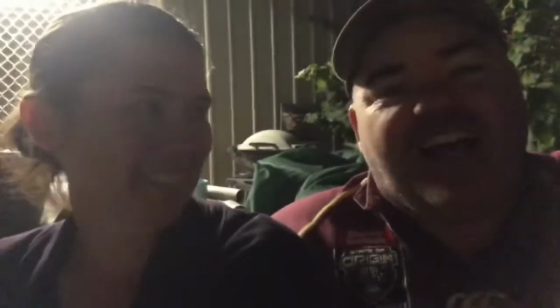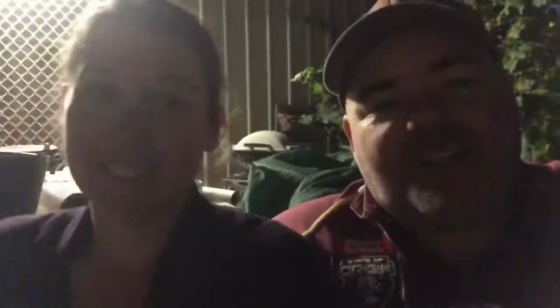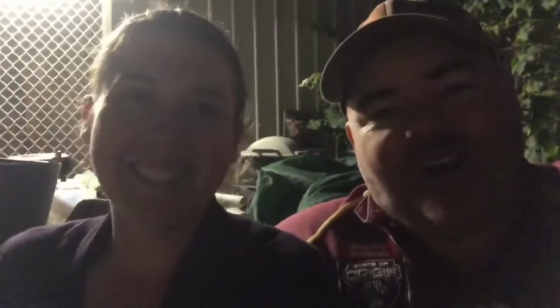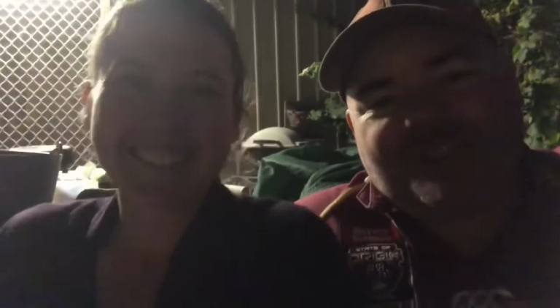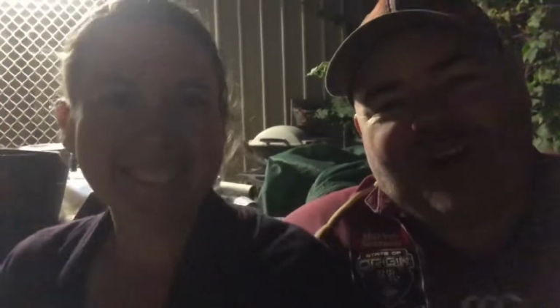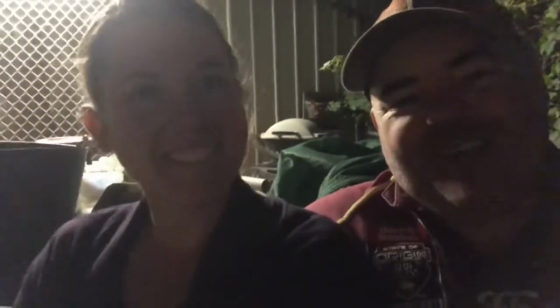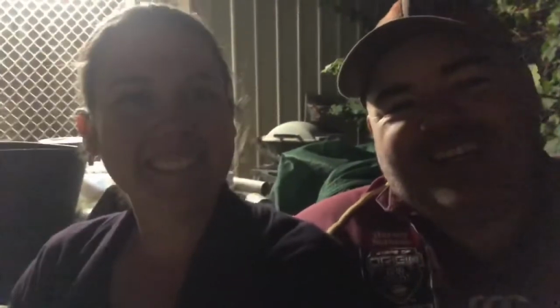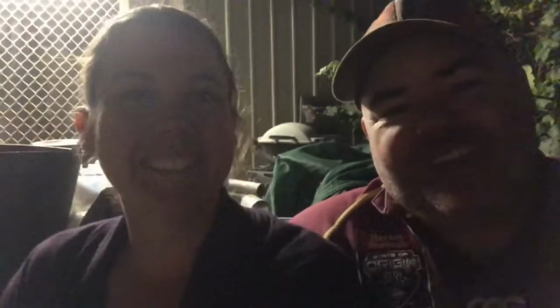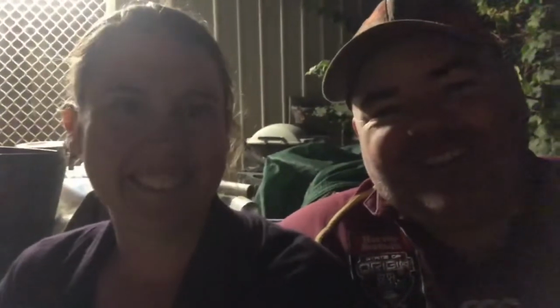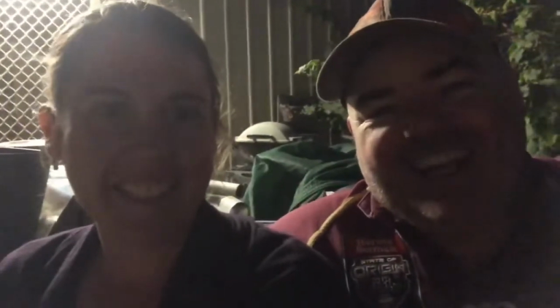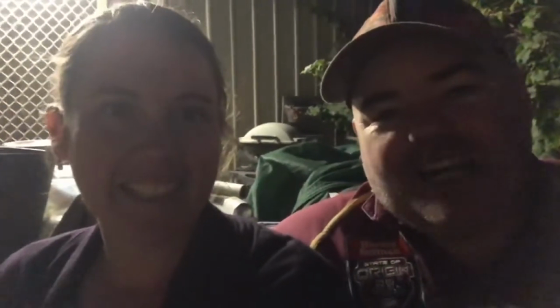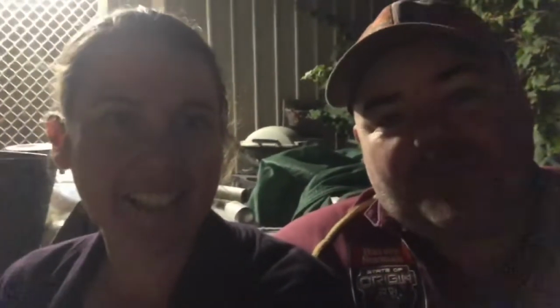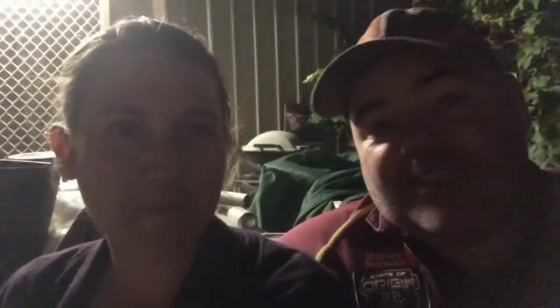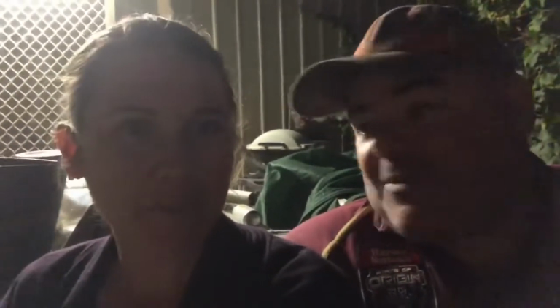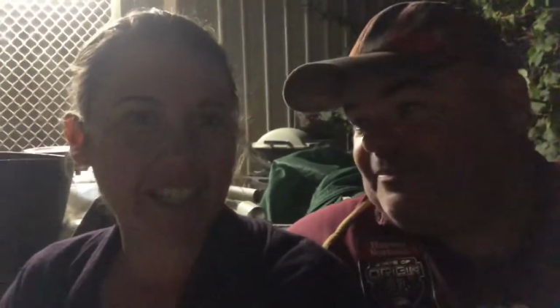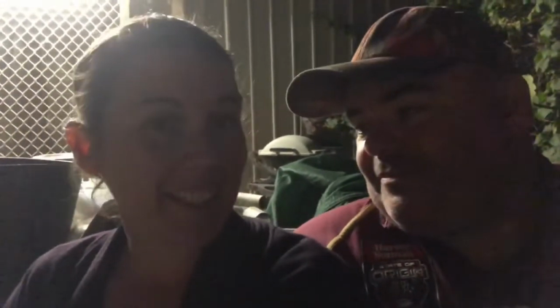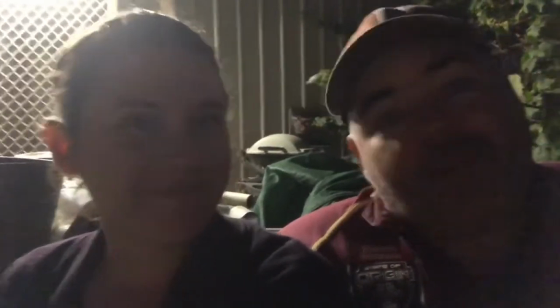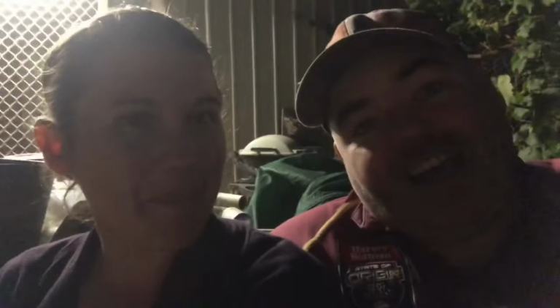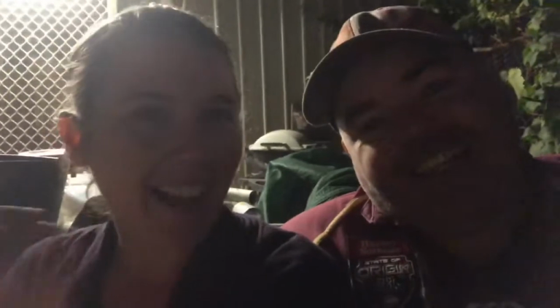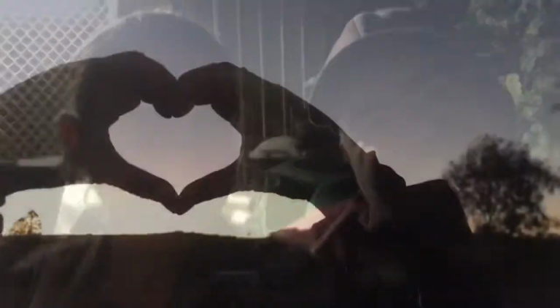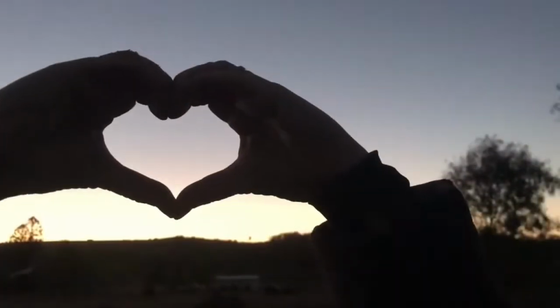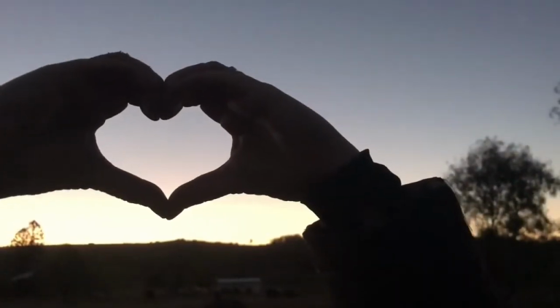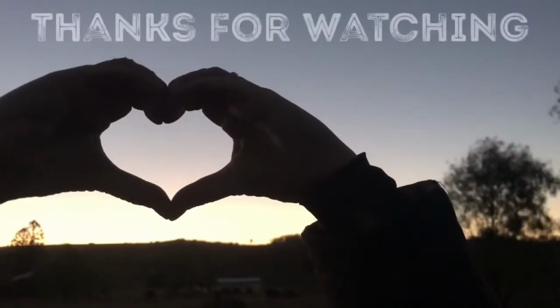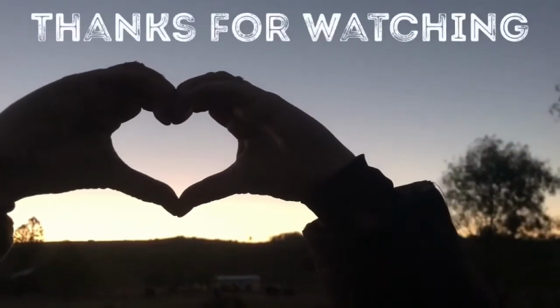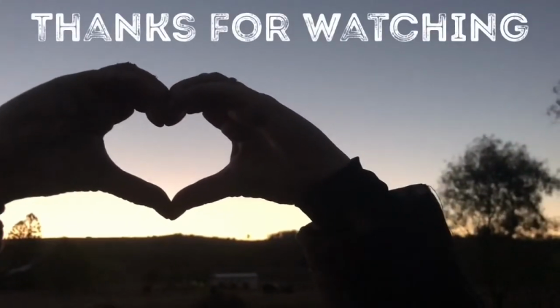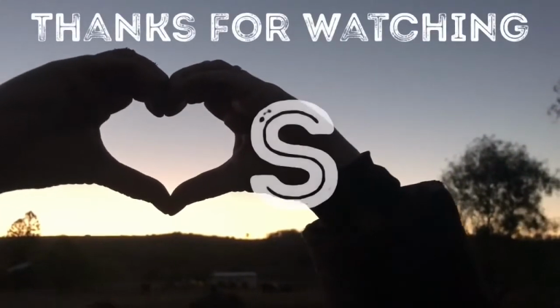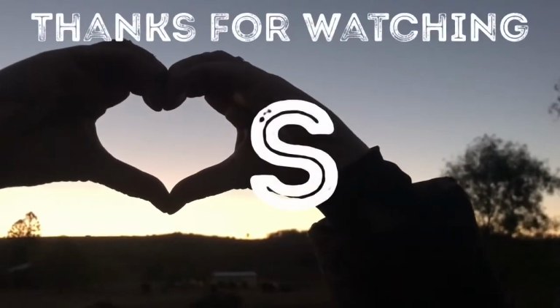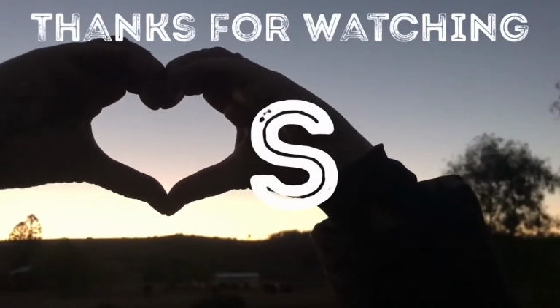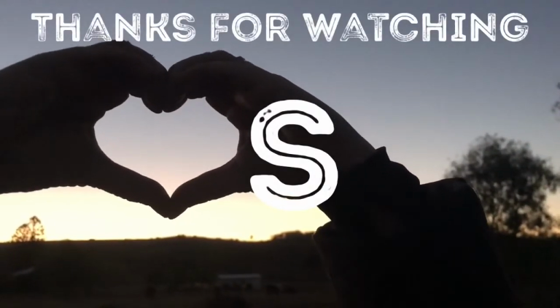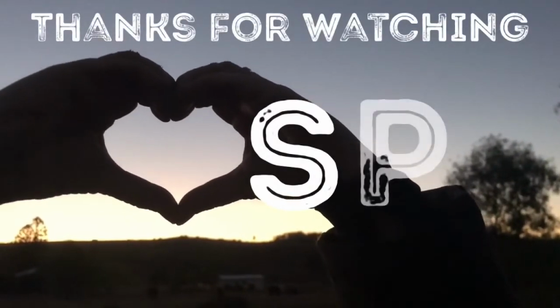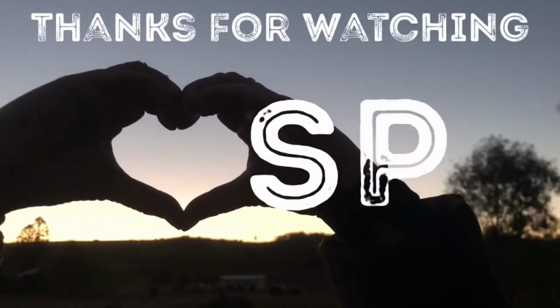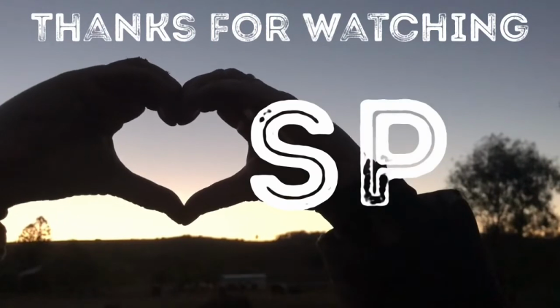Okay guys, please like, please subscribe — you know the drill. We'll see you in the next one. We'll catch you later. Bye.